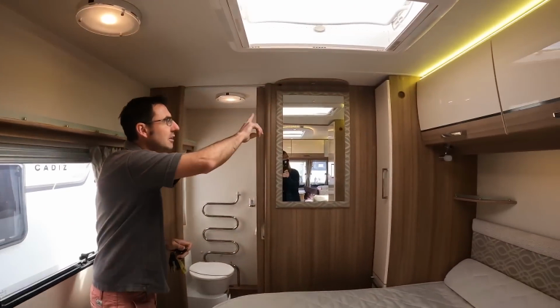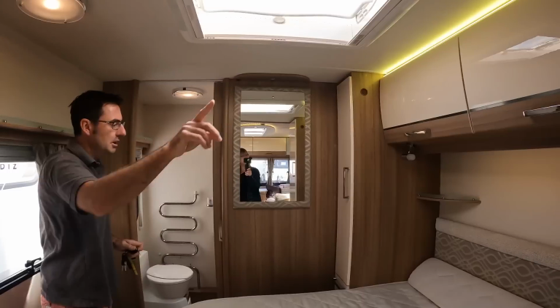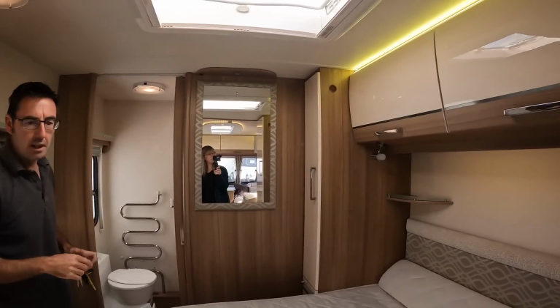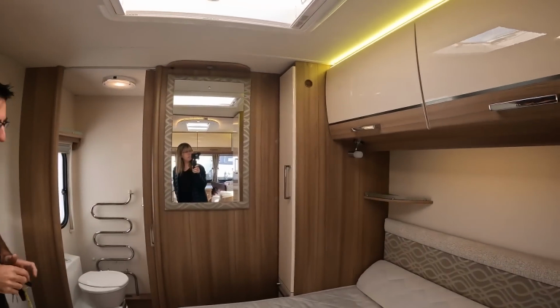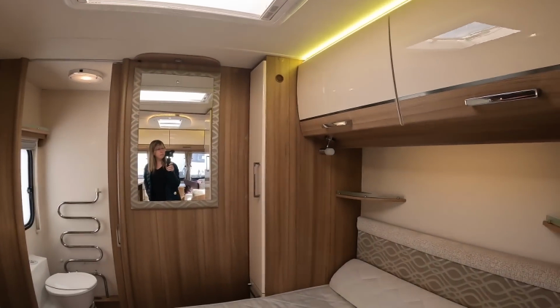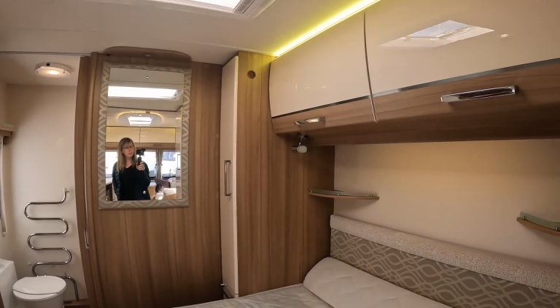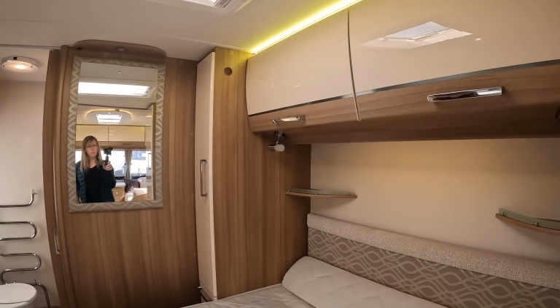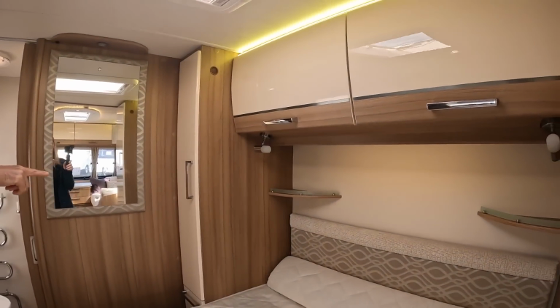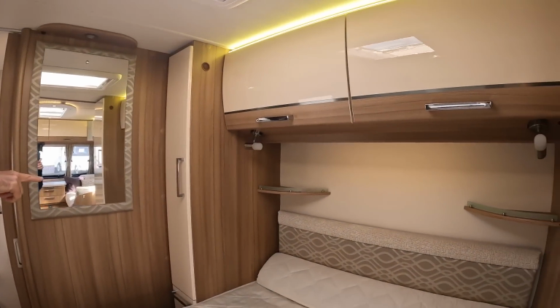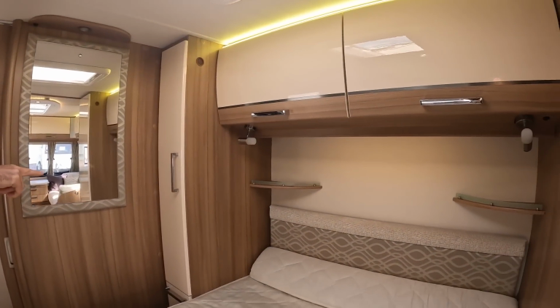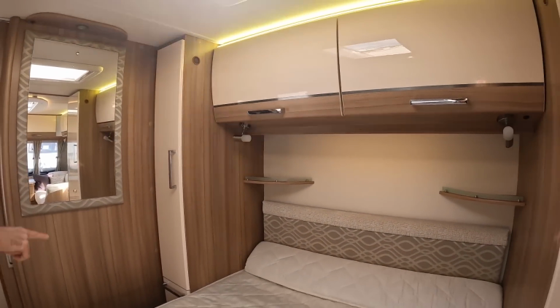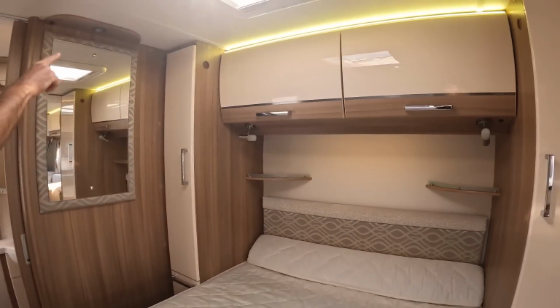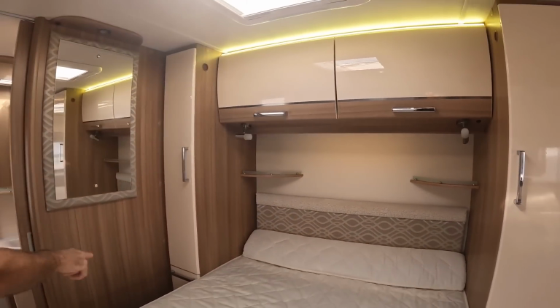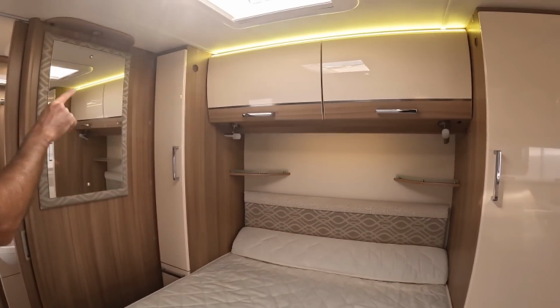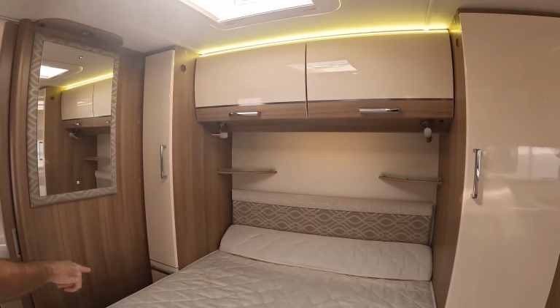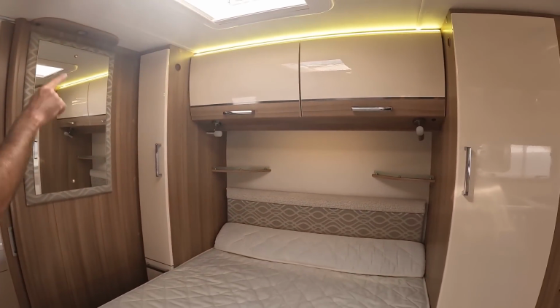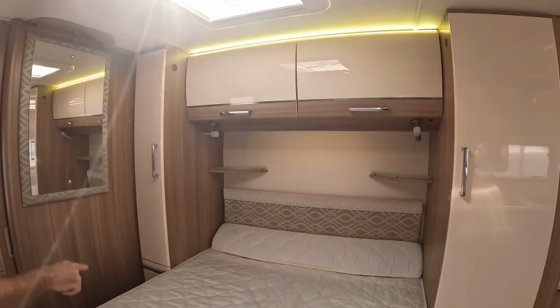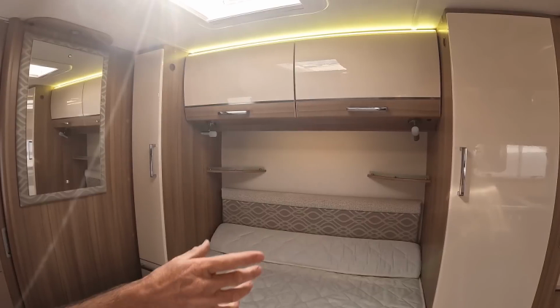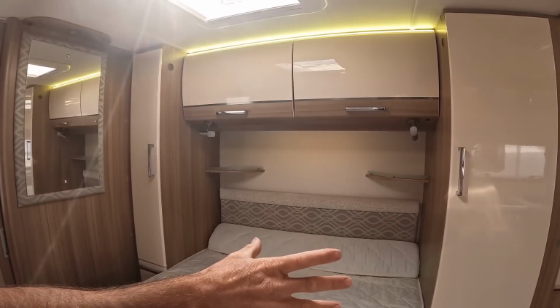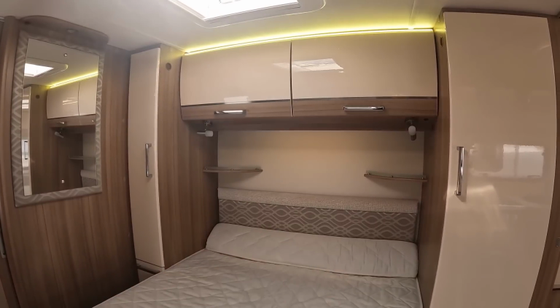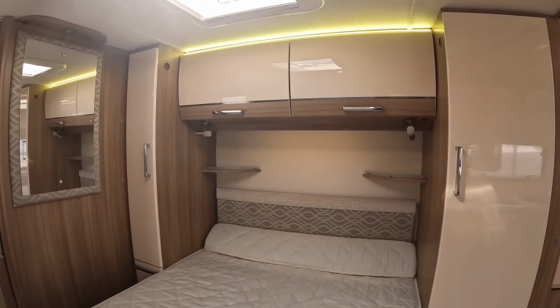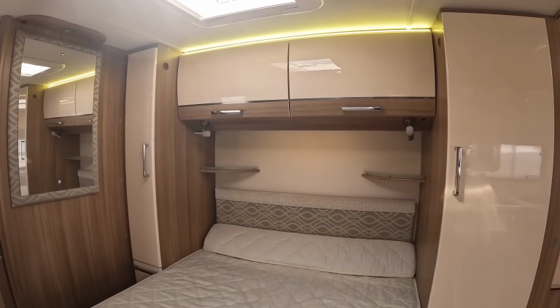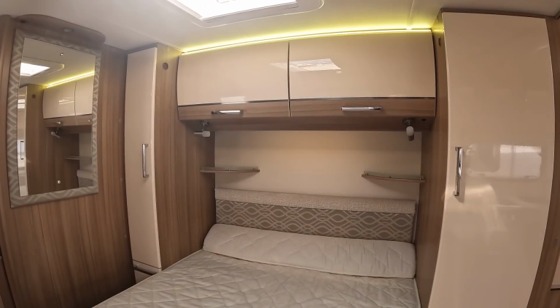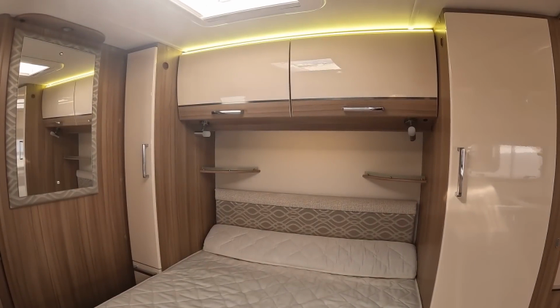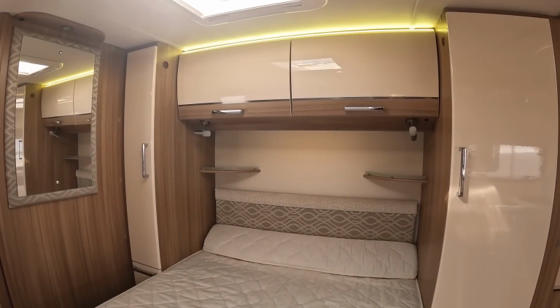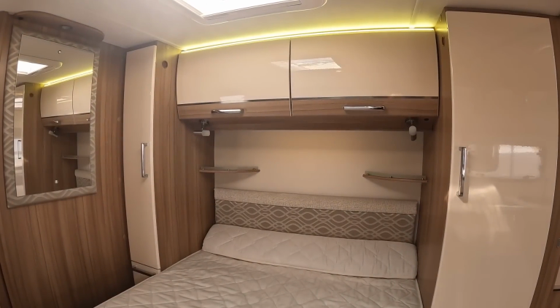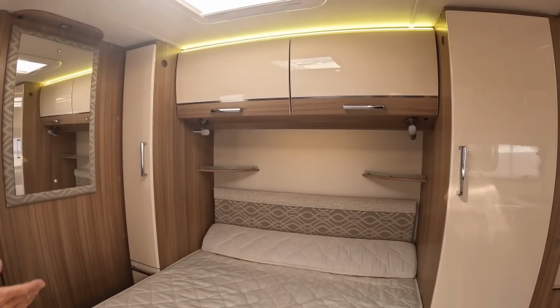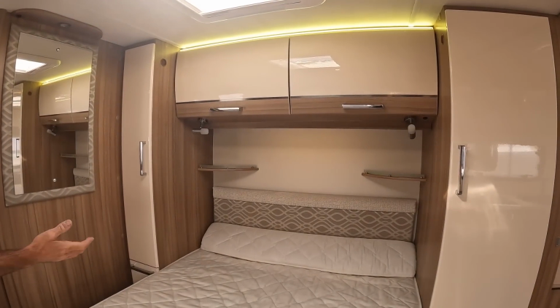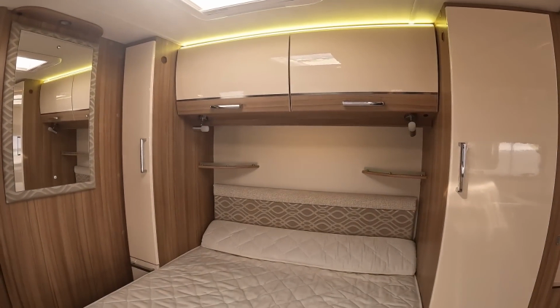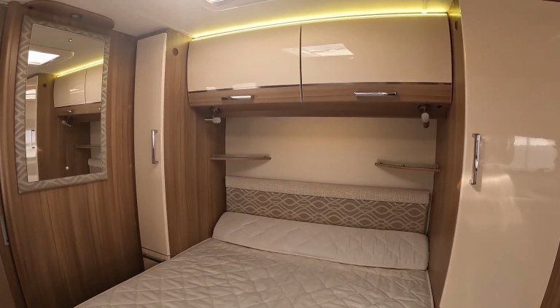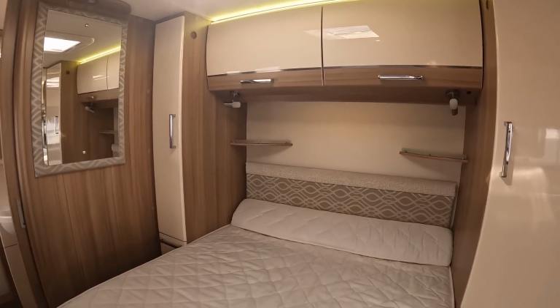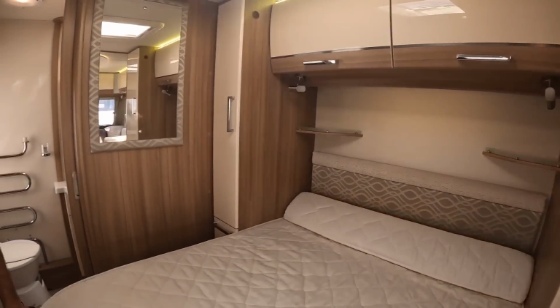There's a slimmer wardrobe and a bigger wardrobe, so you can fight over who gets that one. And then the bed slides out.